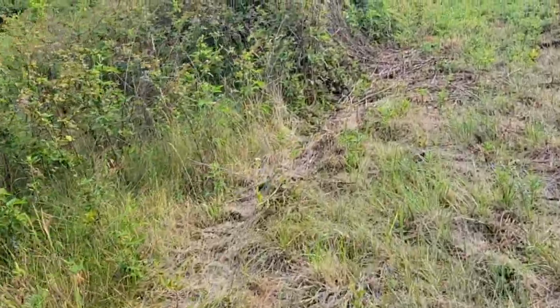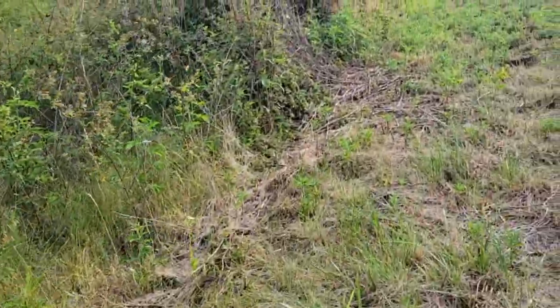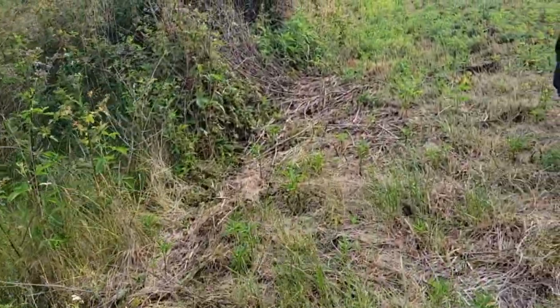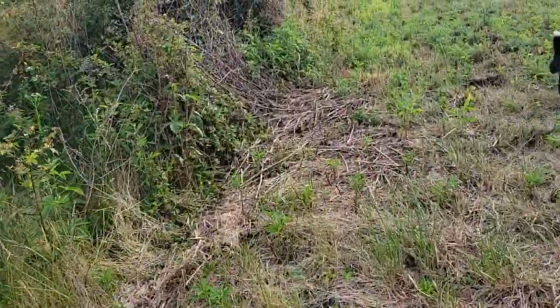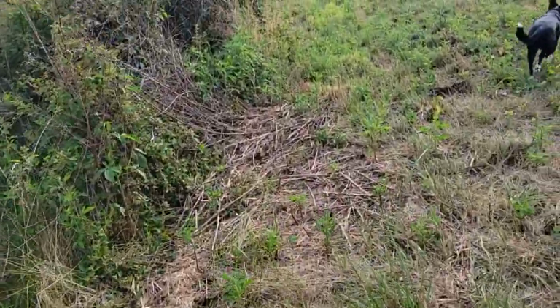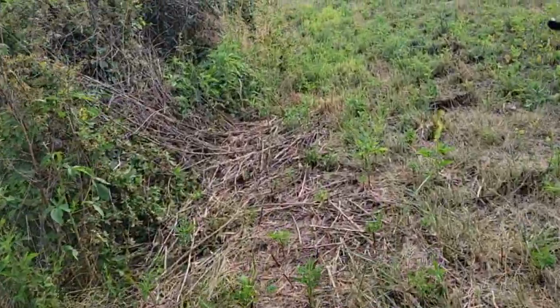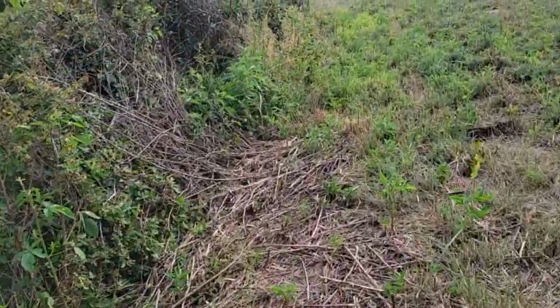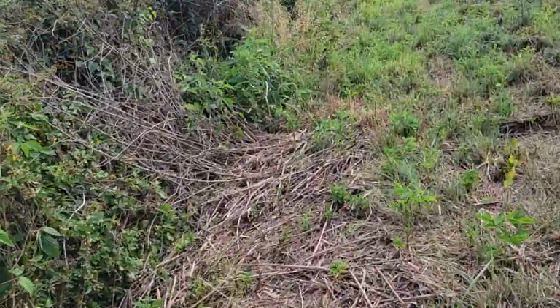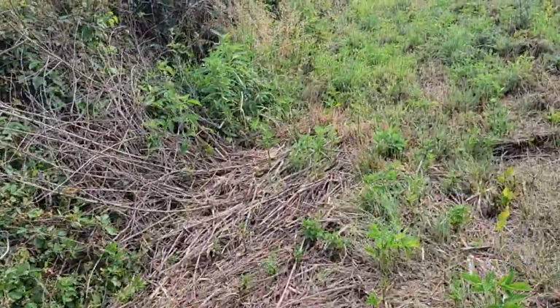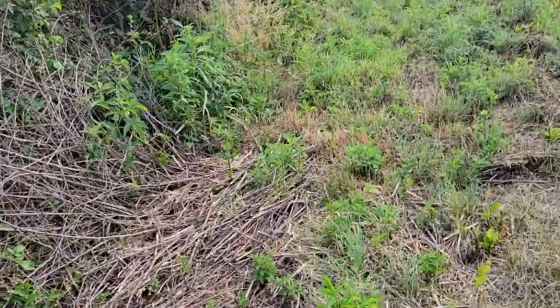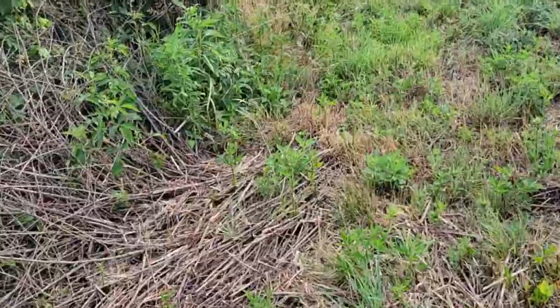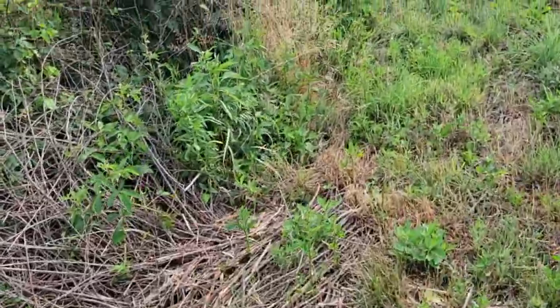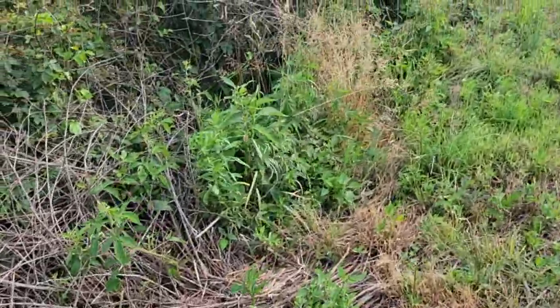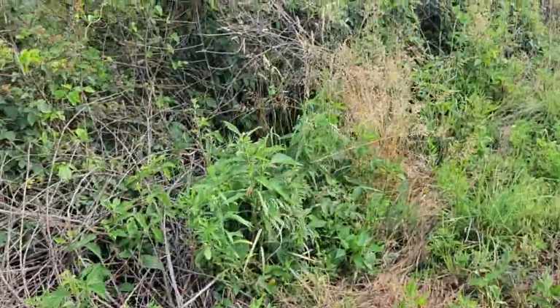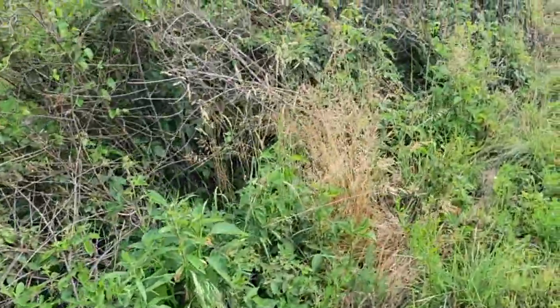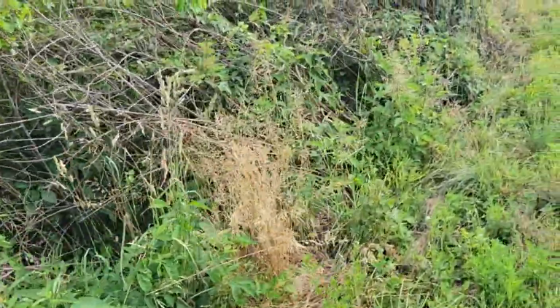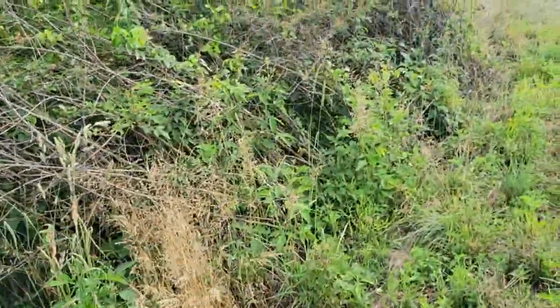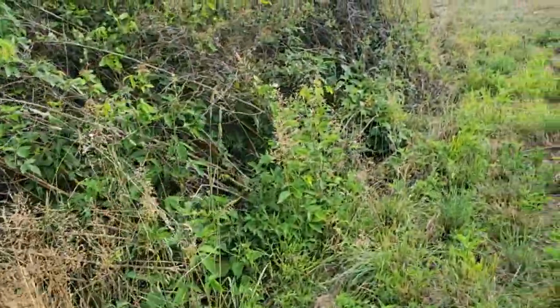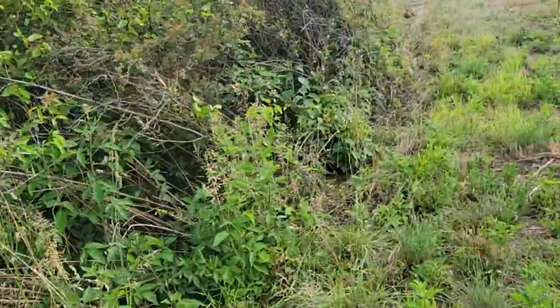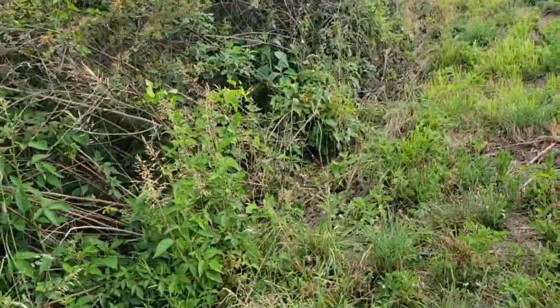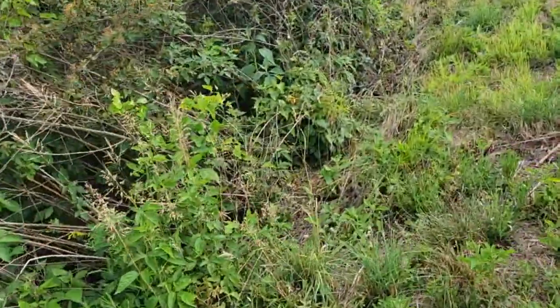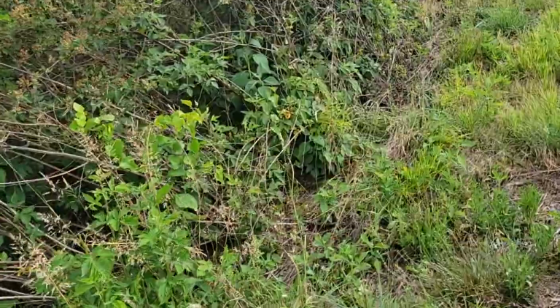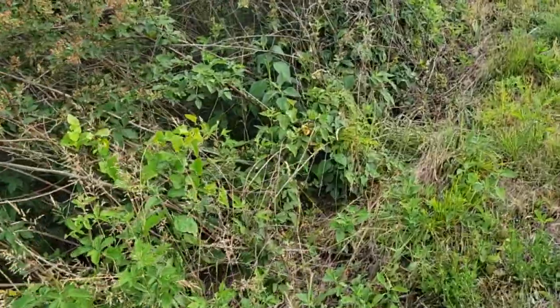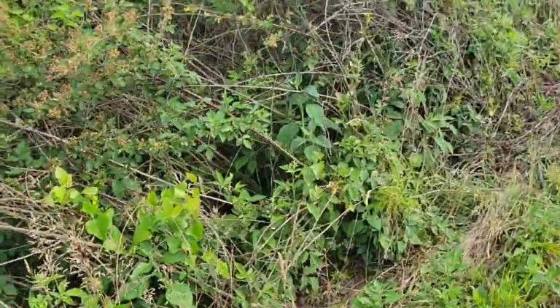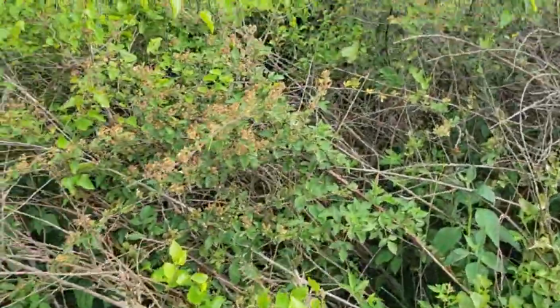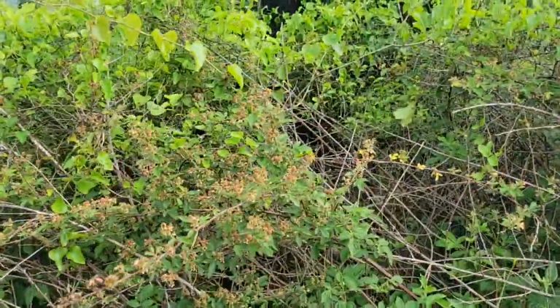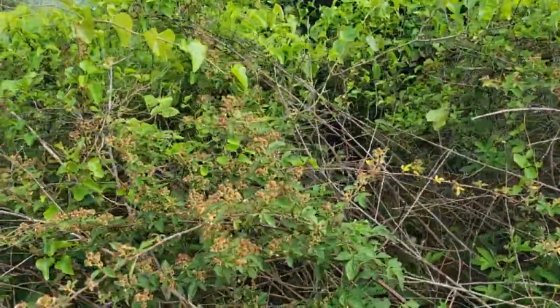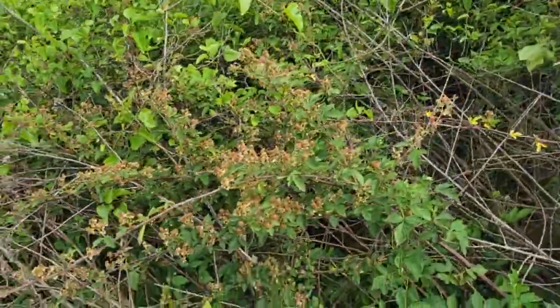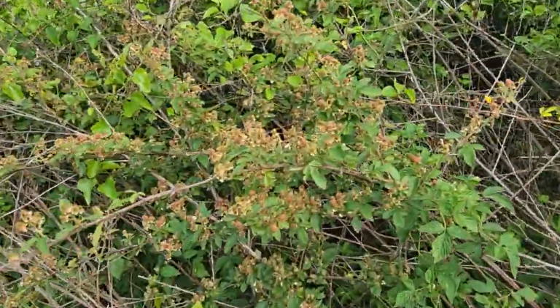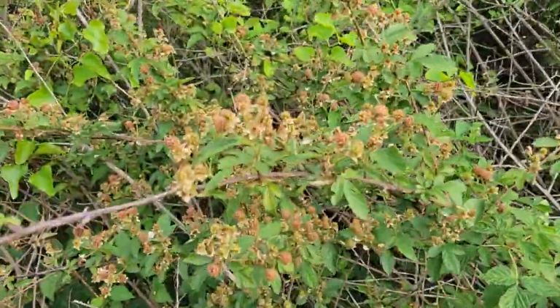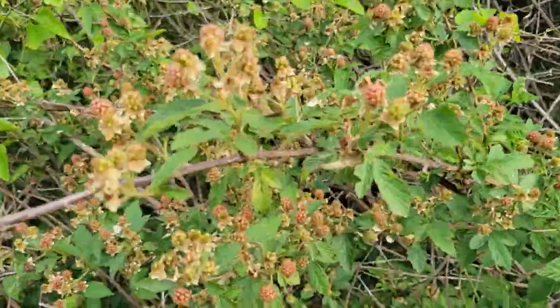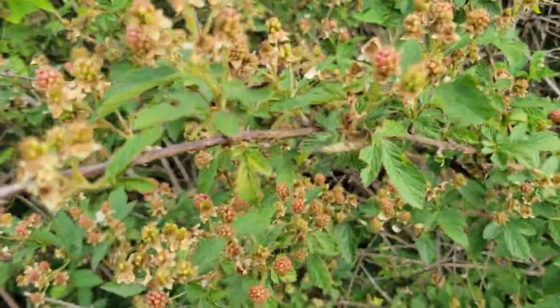This is where I cut through a big thicket of blackberries. I tracked her last year — it's on blackberries. Starting to ripen.